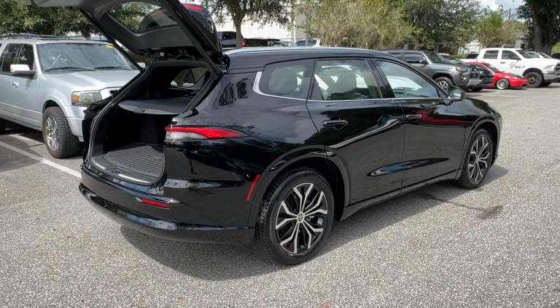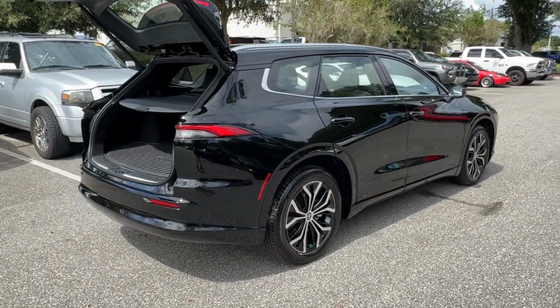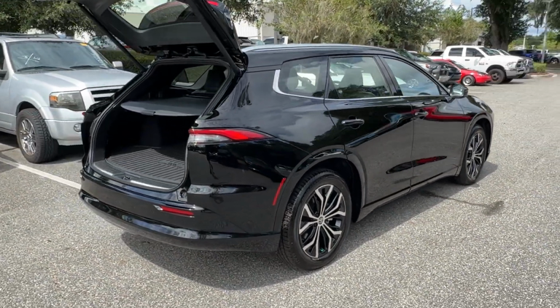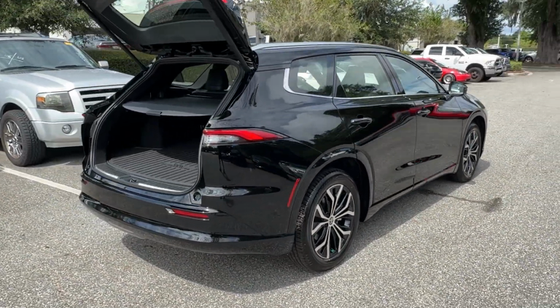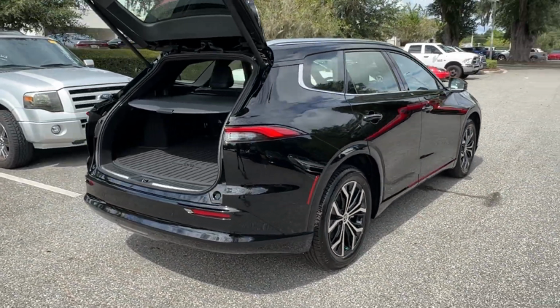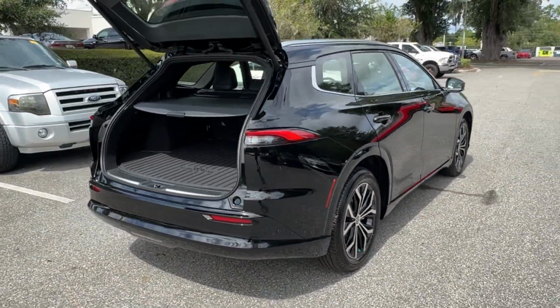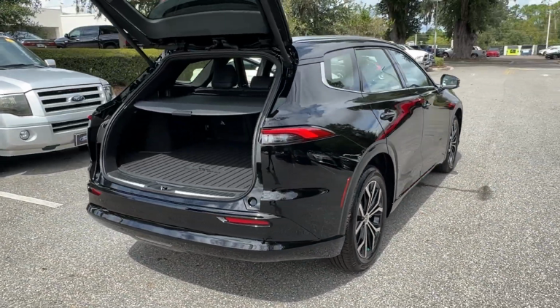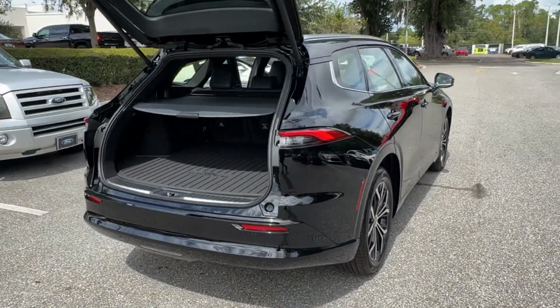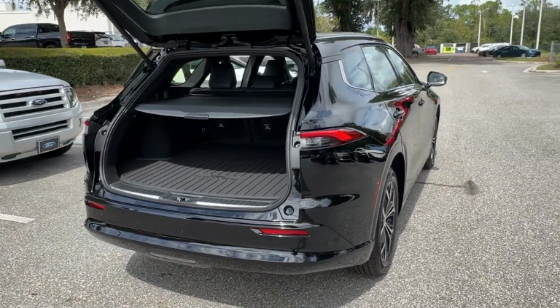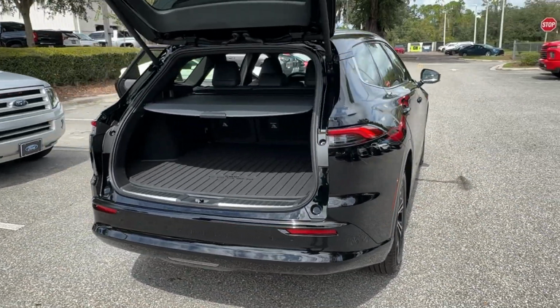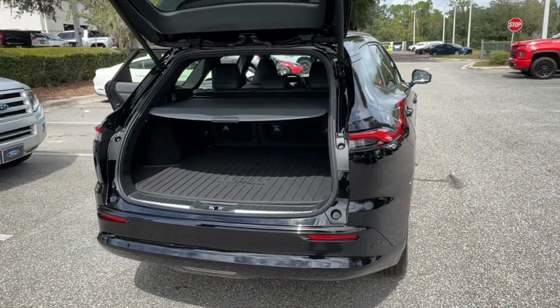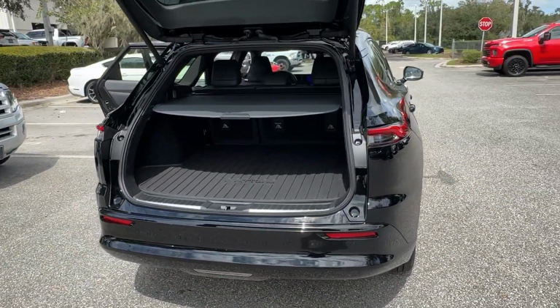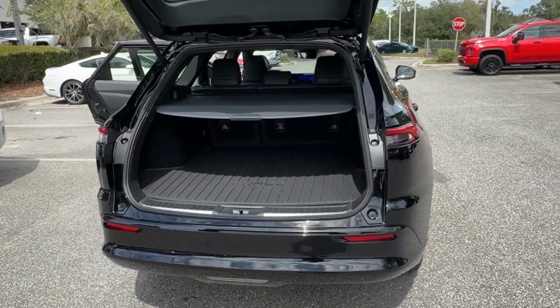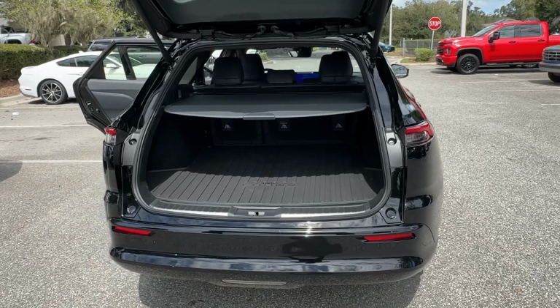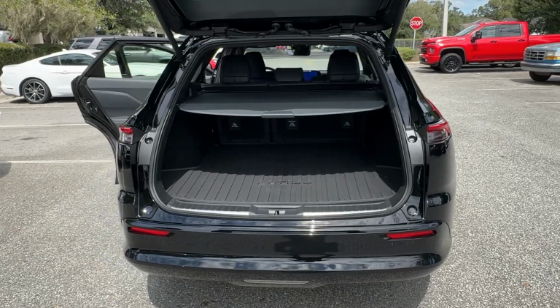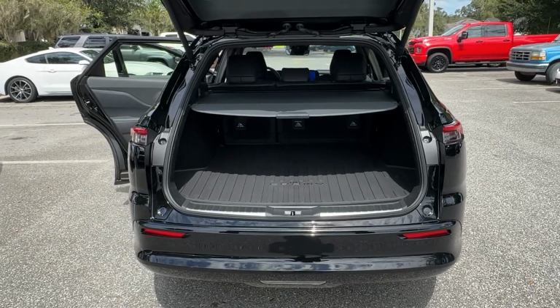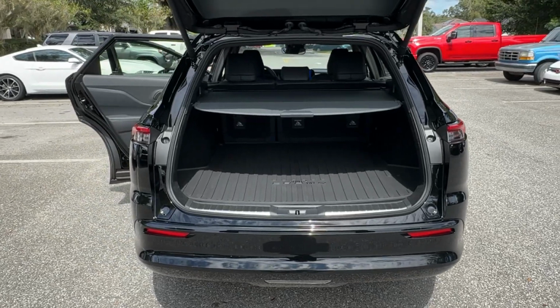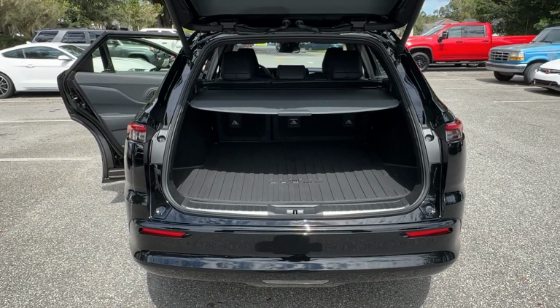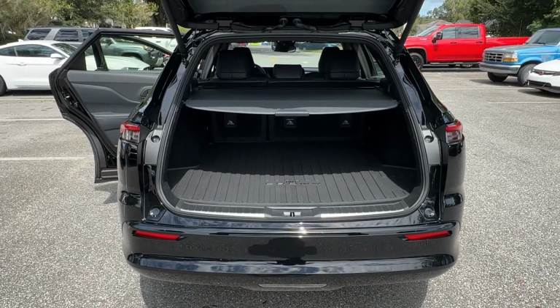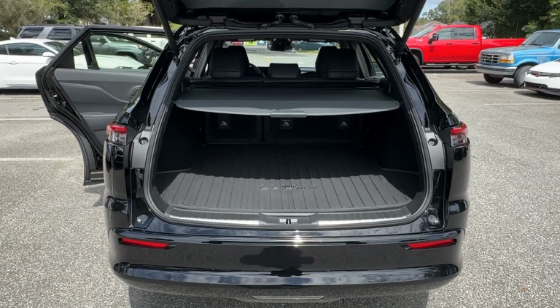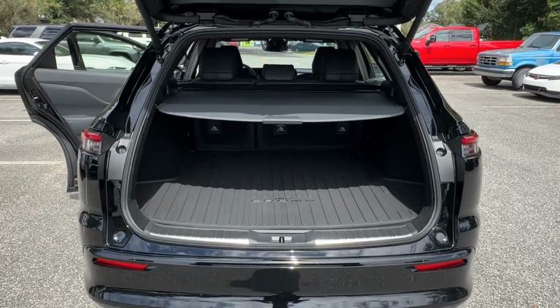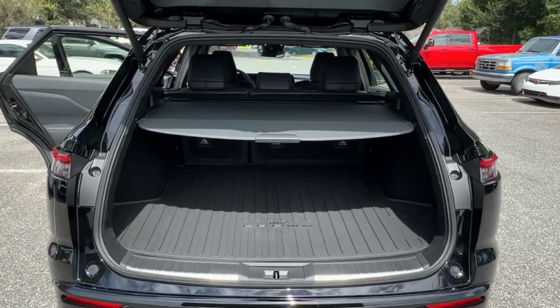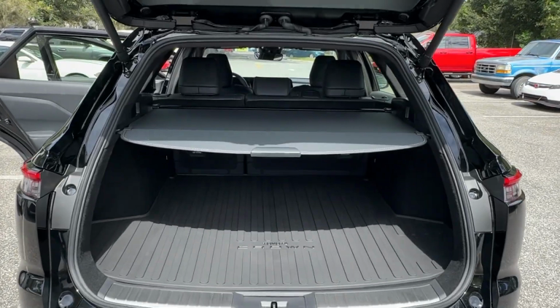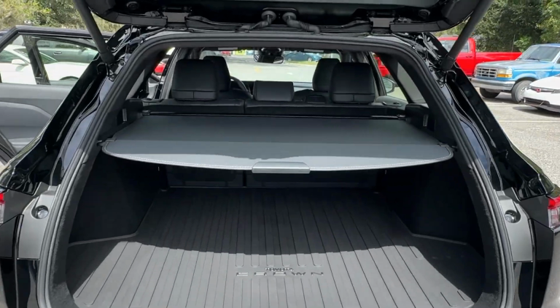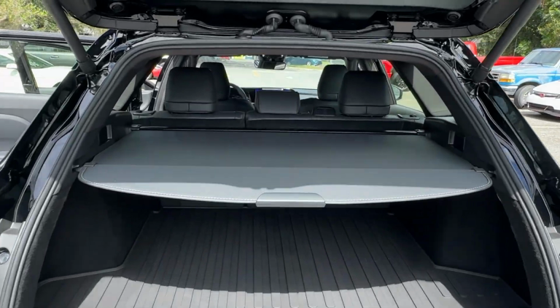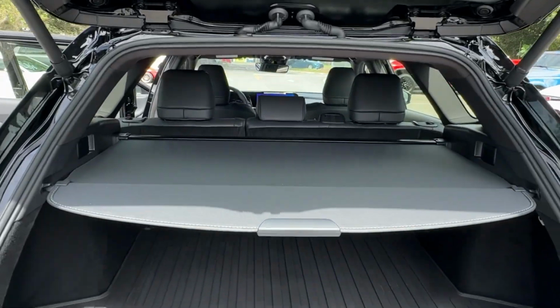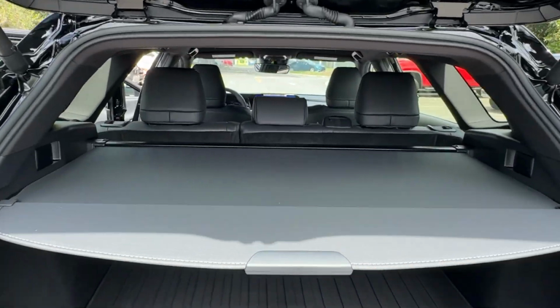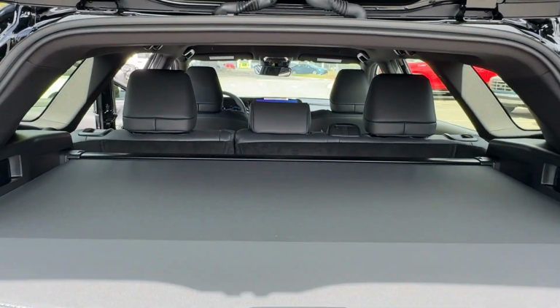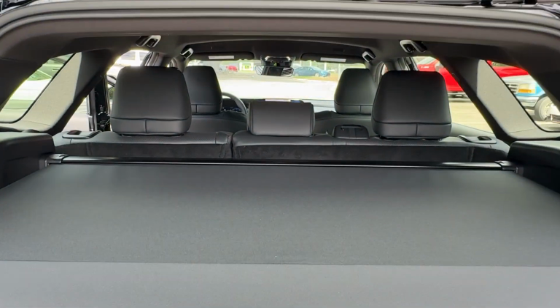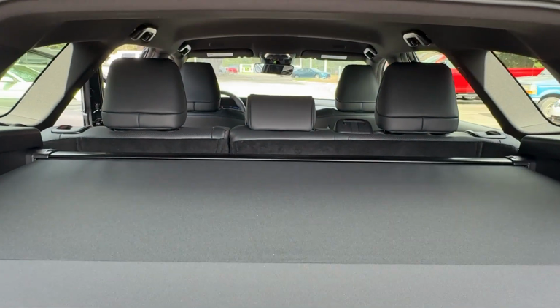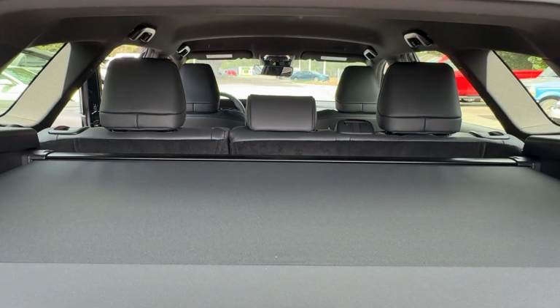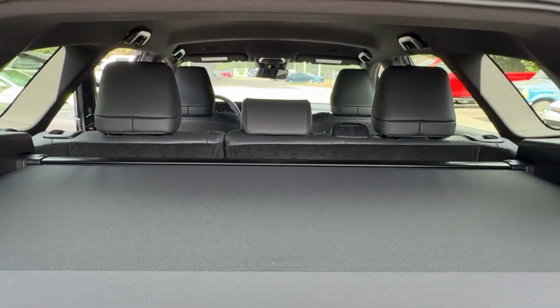Sun moonroof. Hands-free liftgate. Navigation system. Our team will give you an outstanding test drive experience. Stop in today.